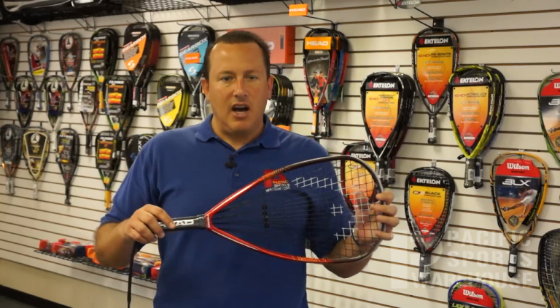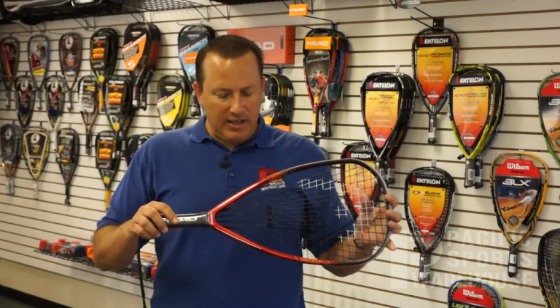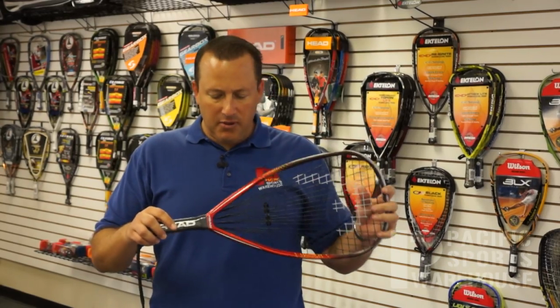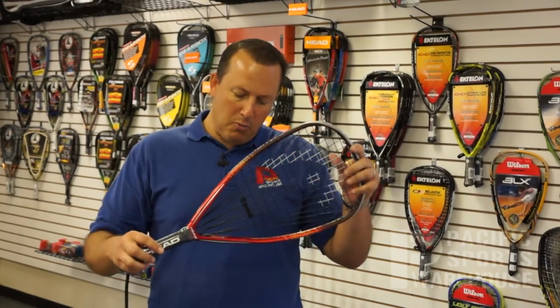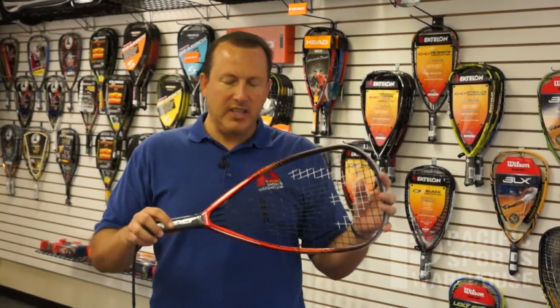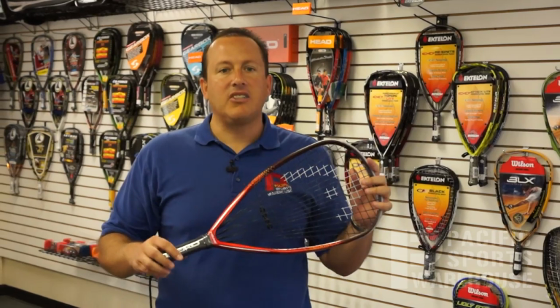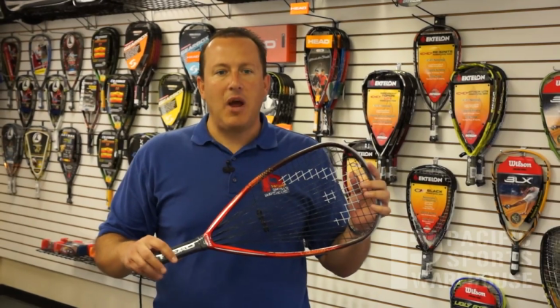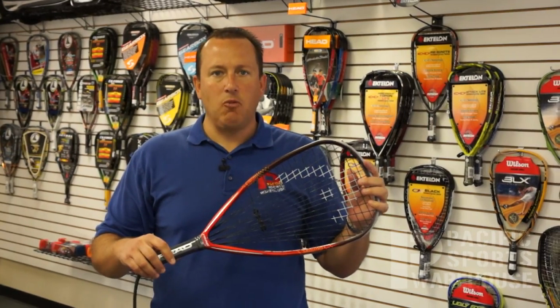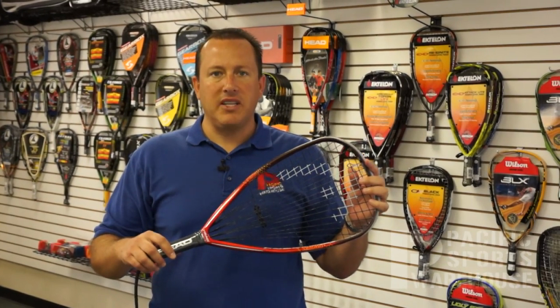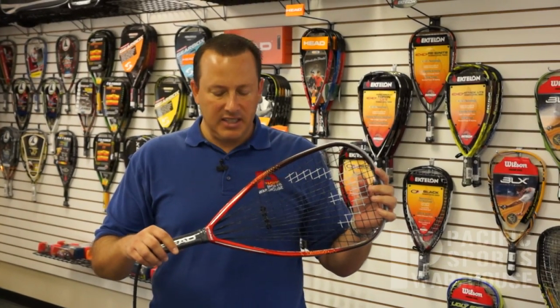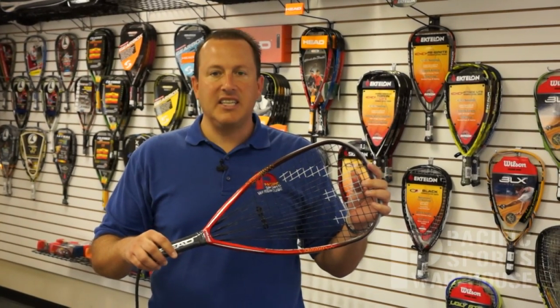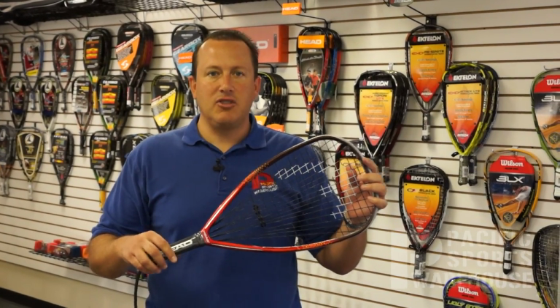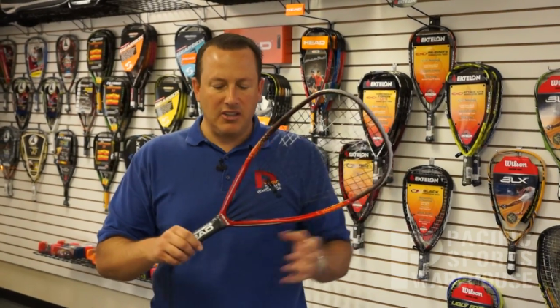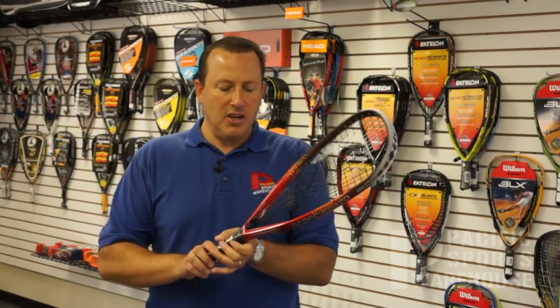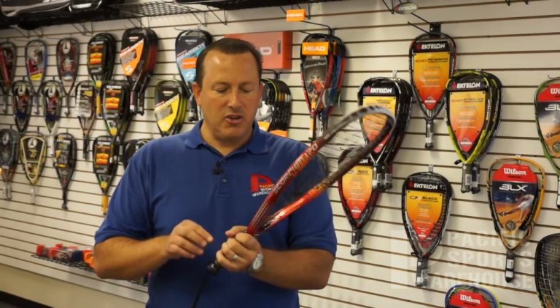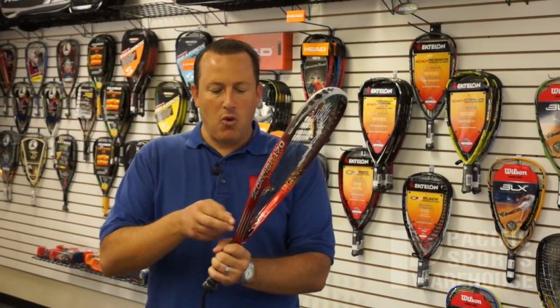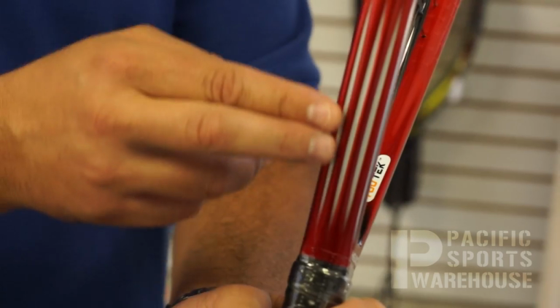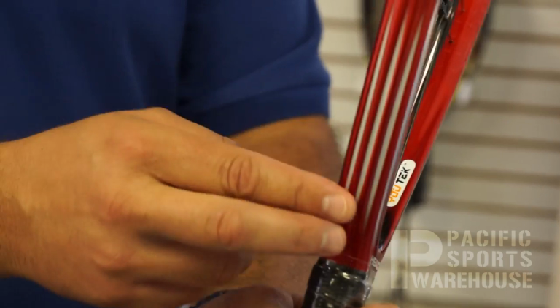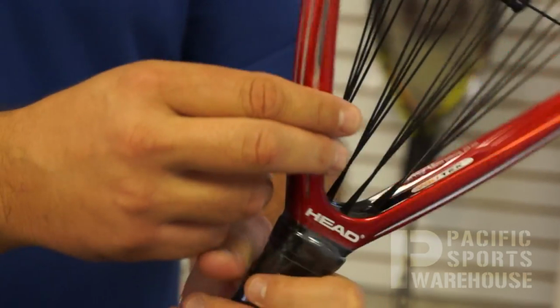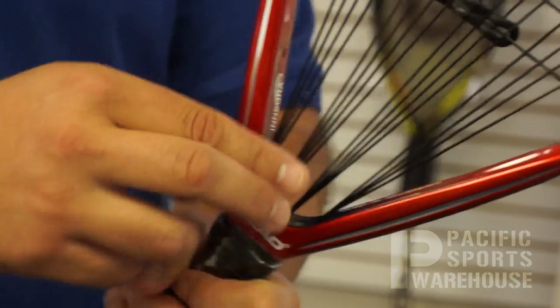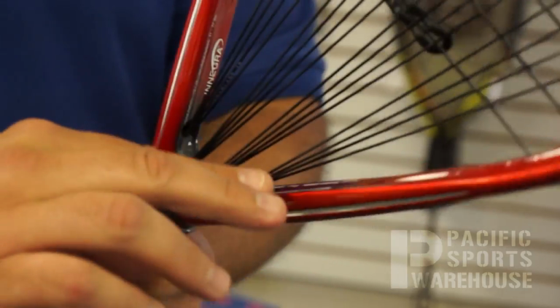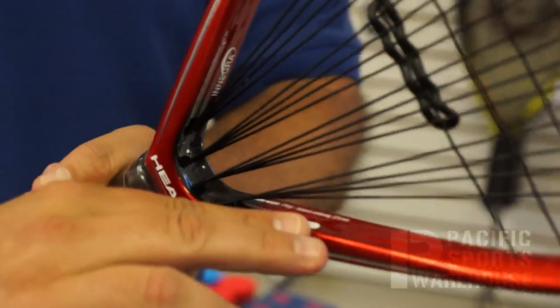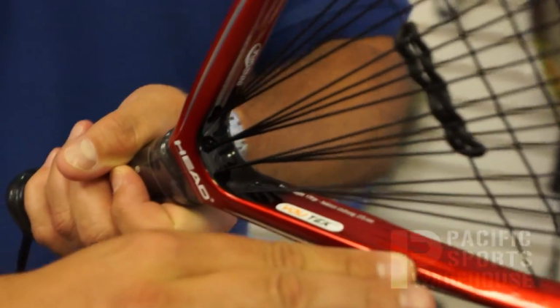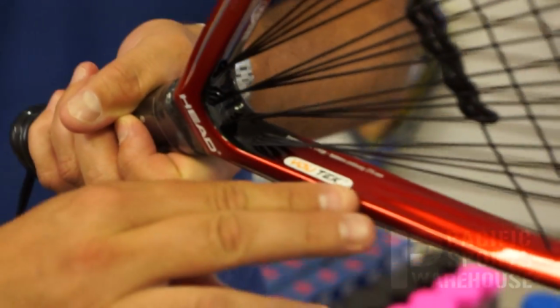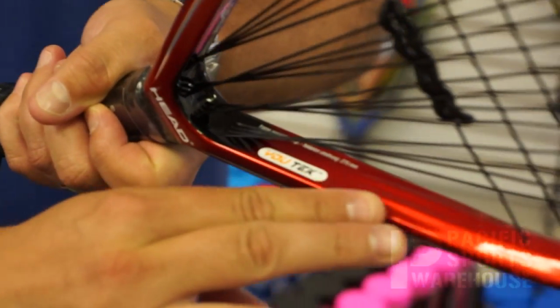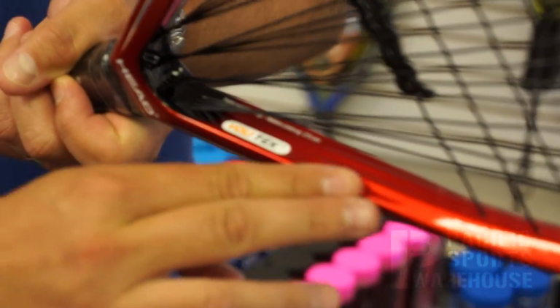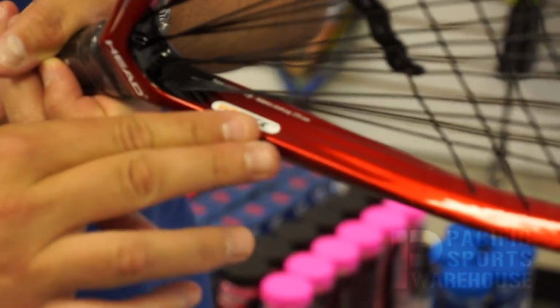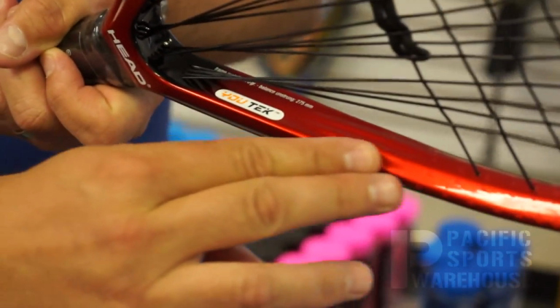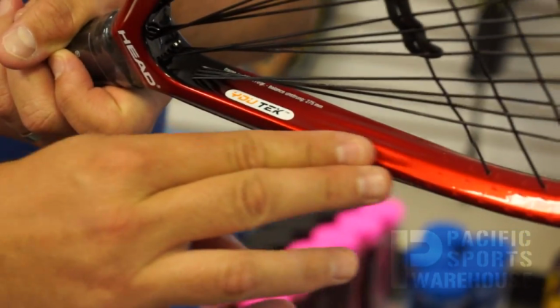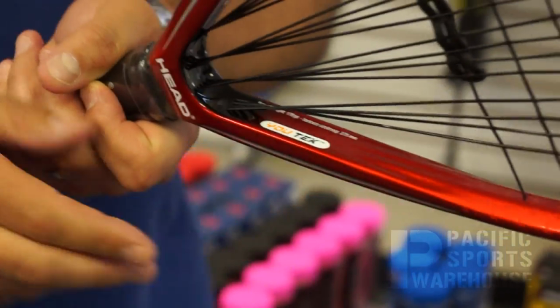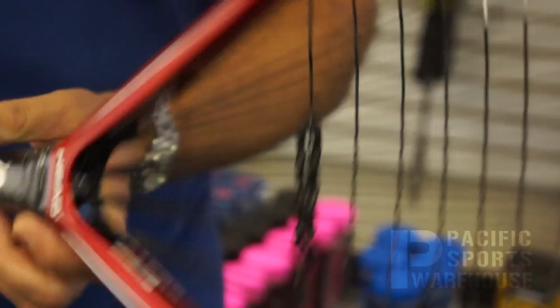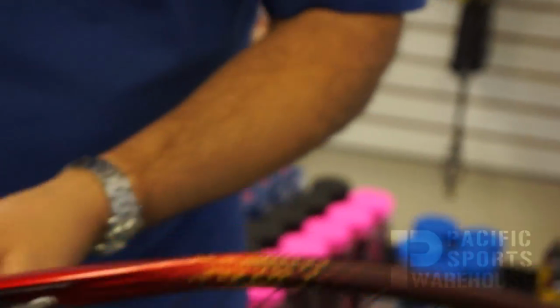It has a couple of very important technologies from Head, one being the CT2 technology, which are the corrugated rails down here at the throat. The rails are found both on the outside of the racket as well as the inside of the racket.